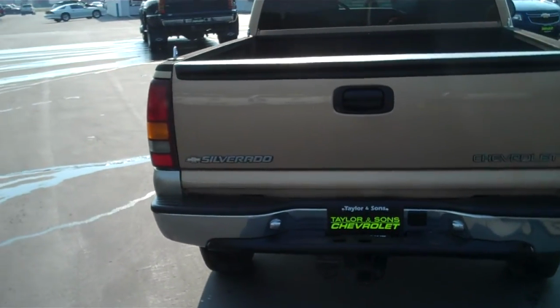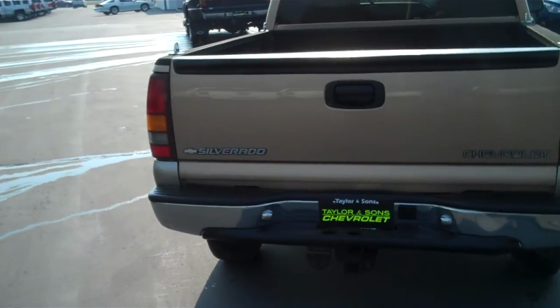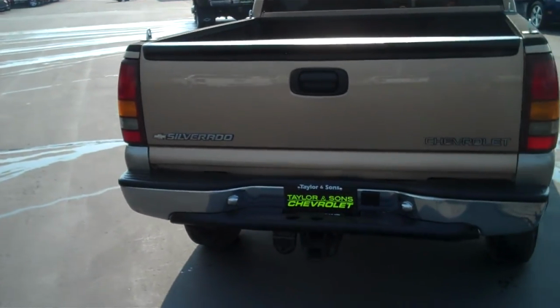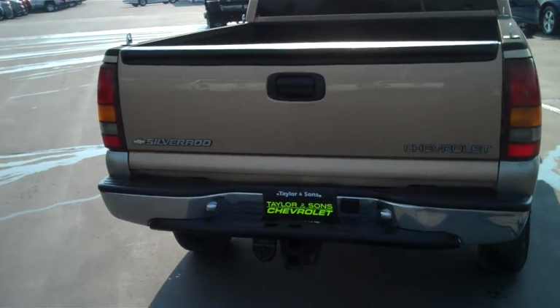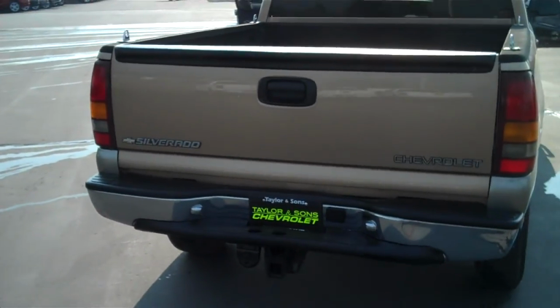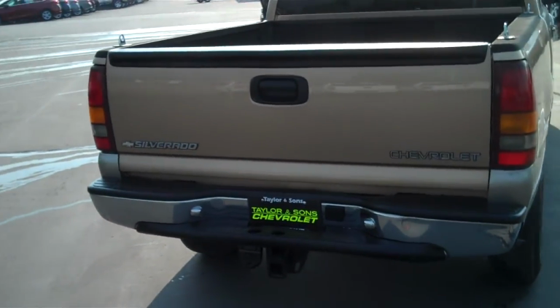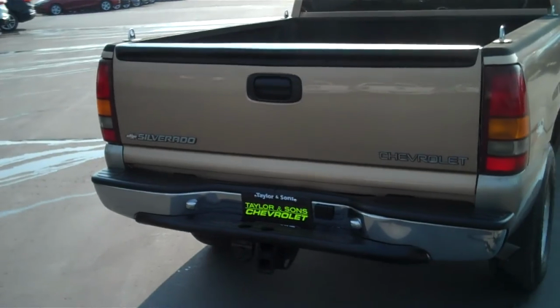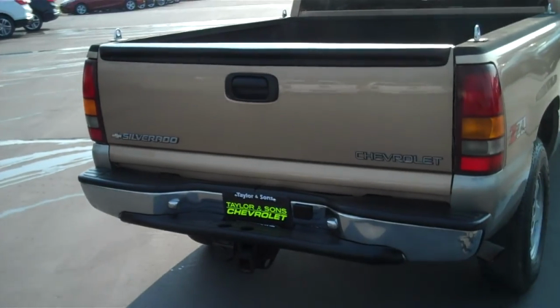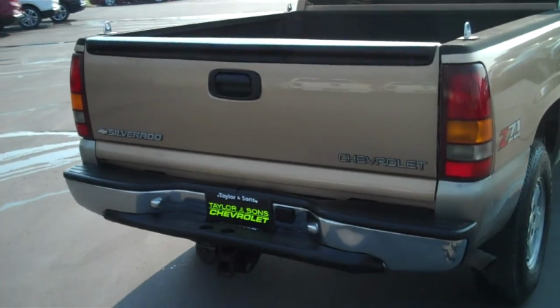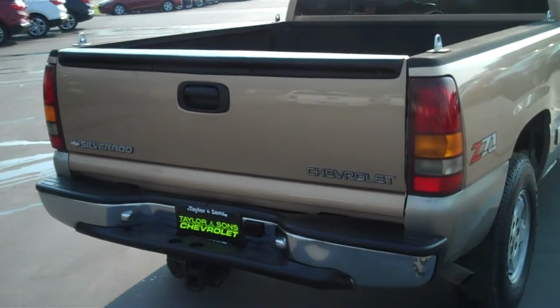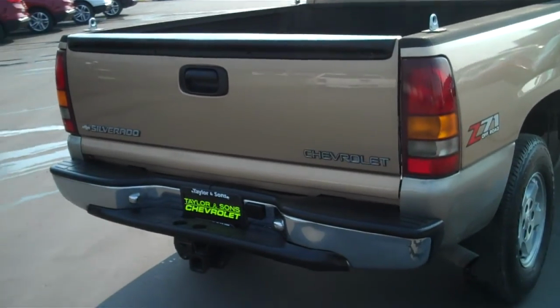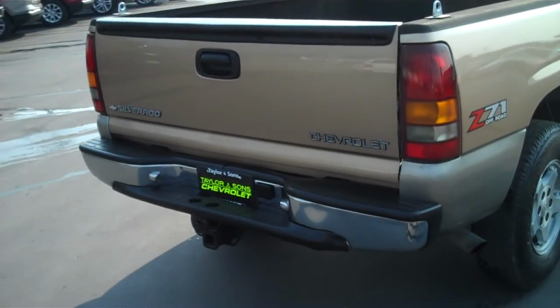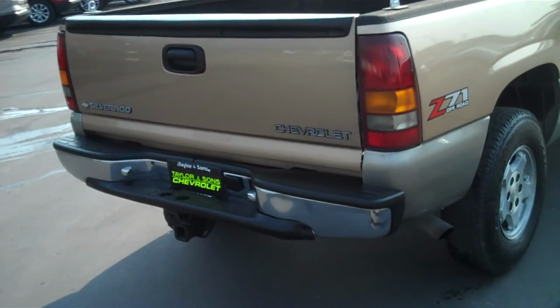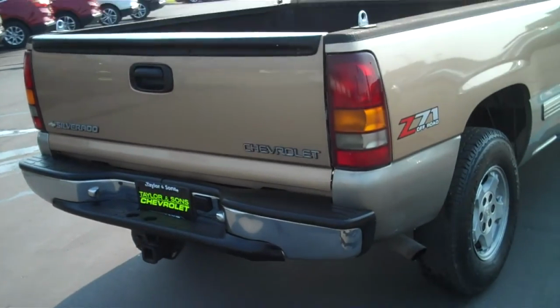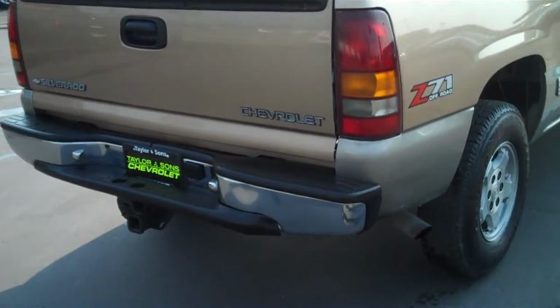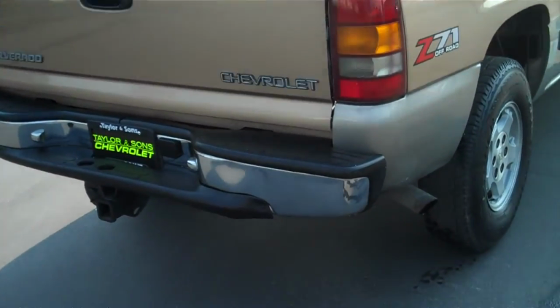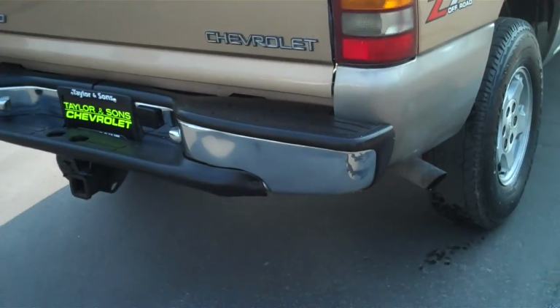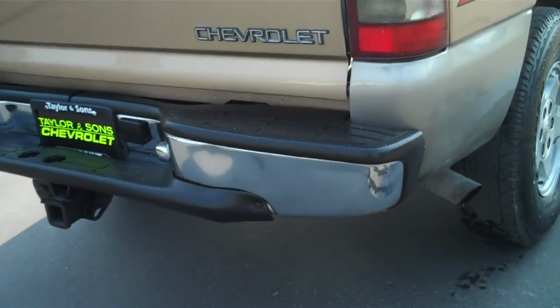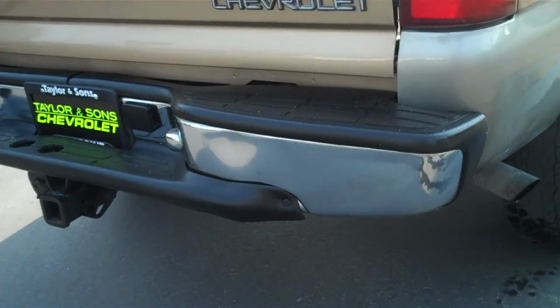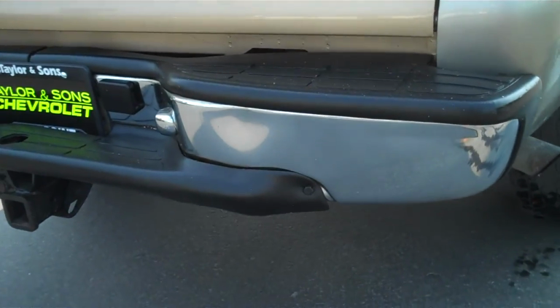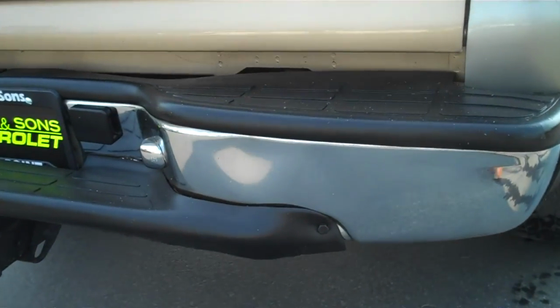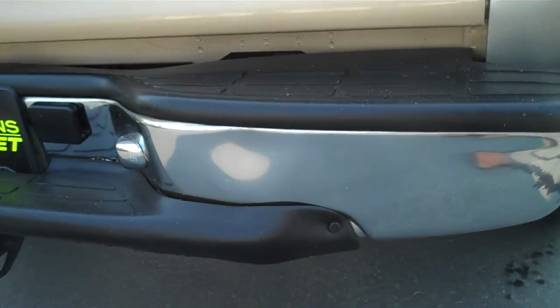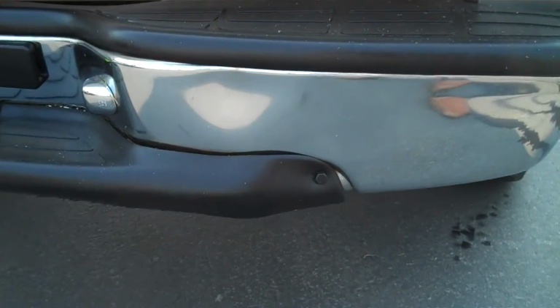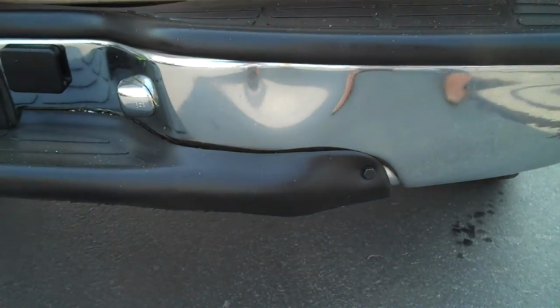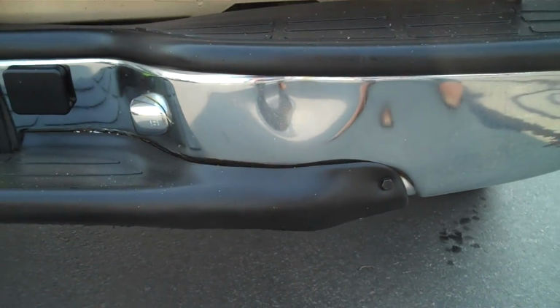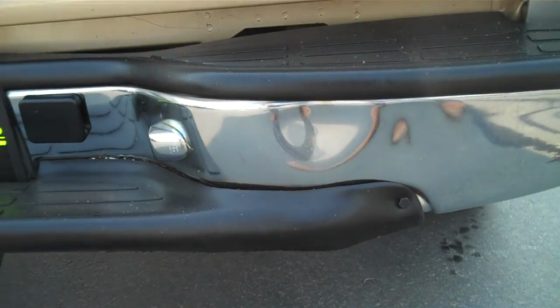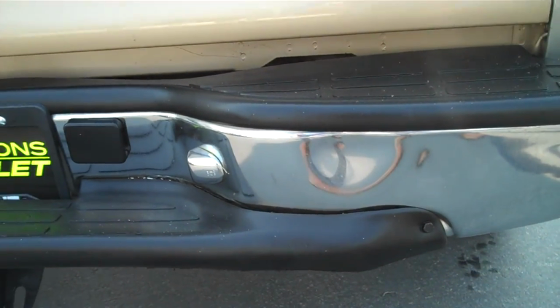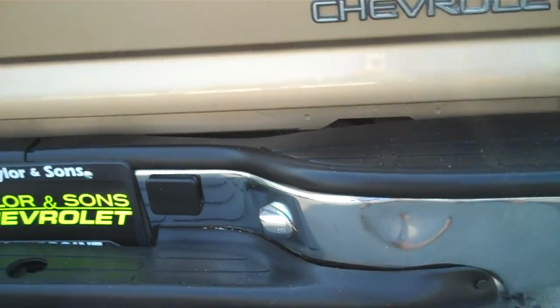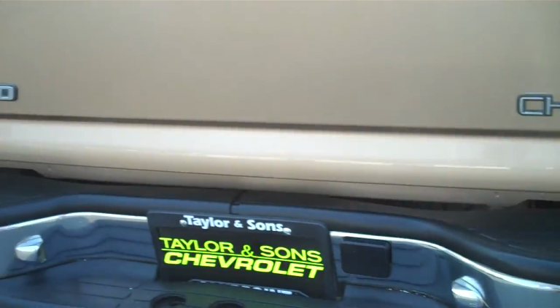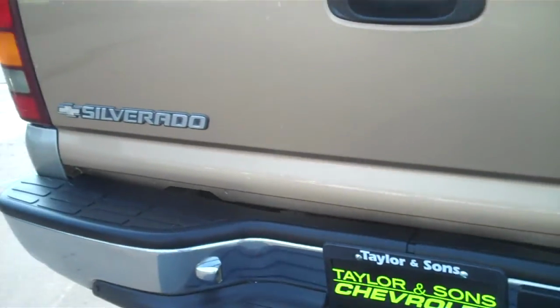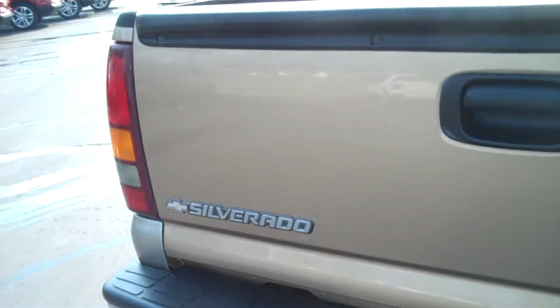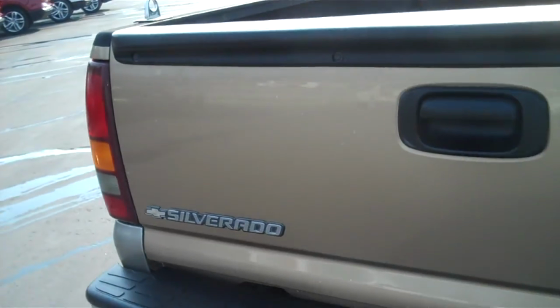The rear bumper looks like it got nudged here on the right side. You can see here a little bit of an indentation. The tailgate is in good shape.